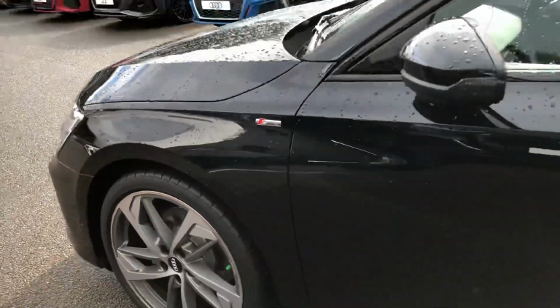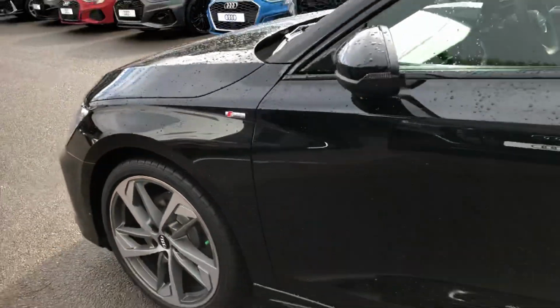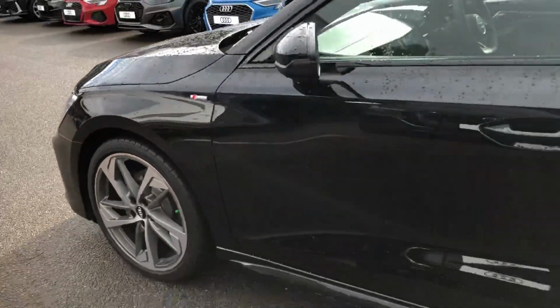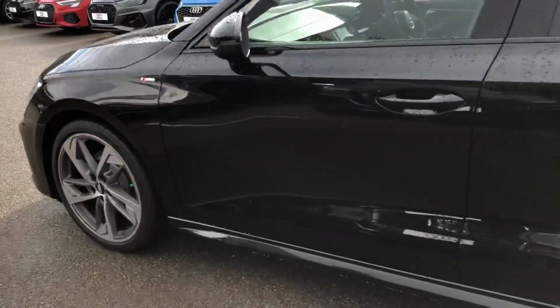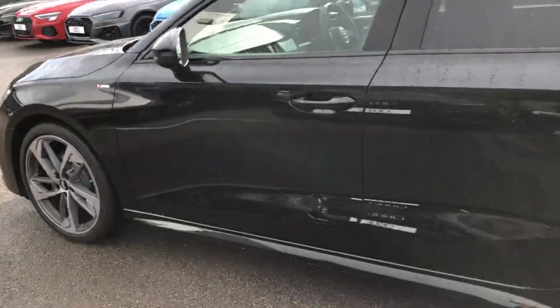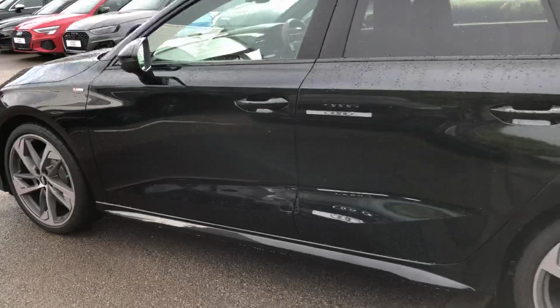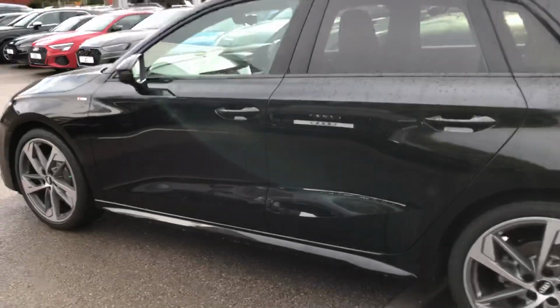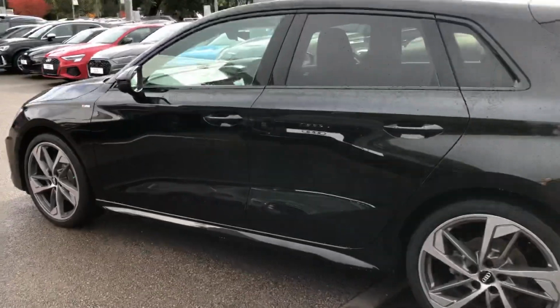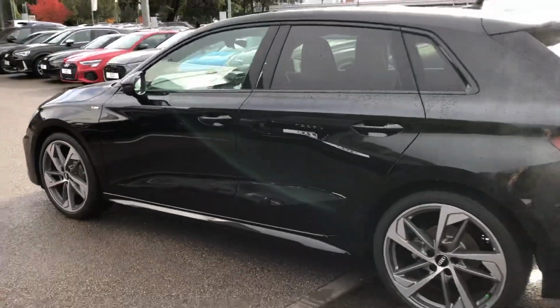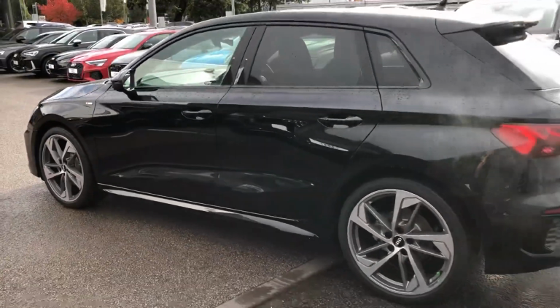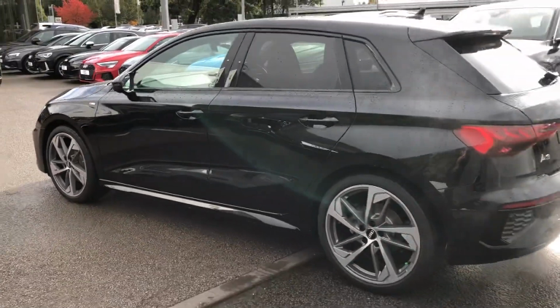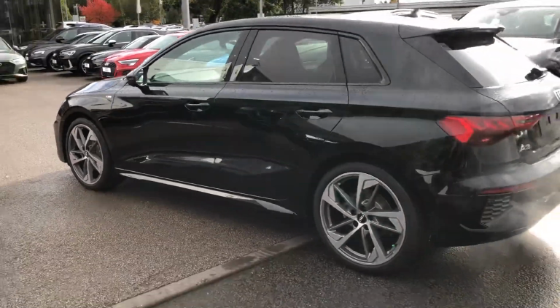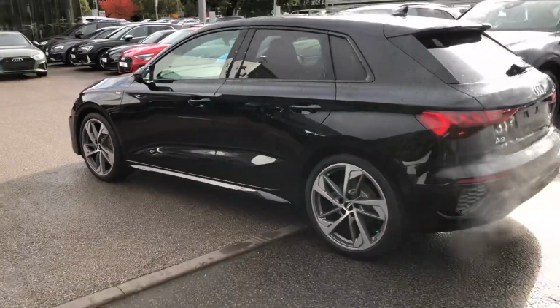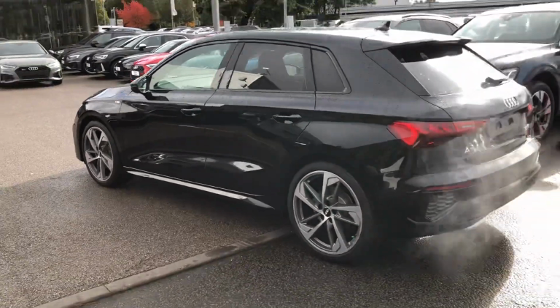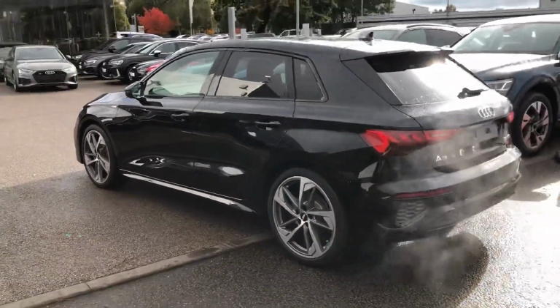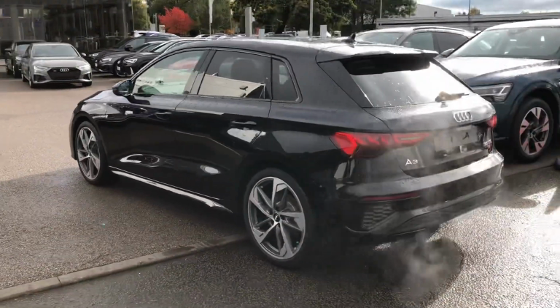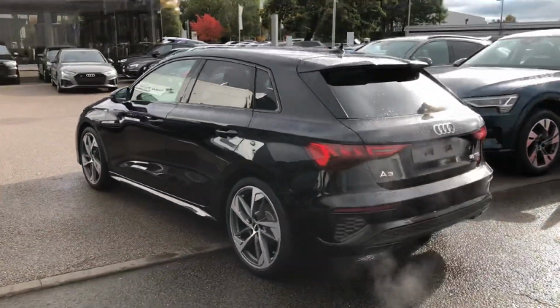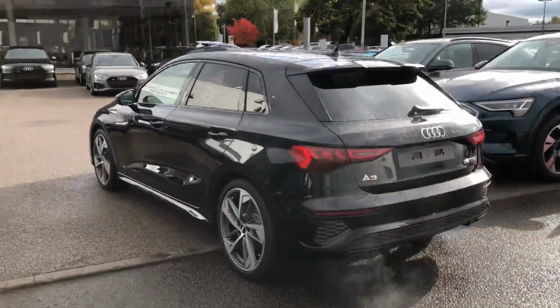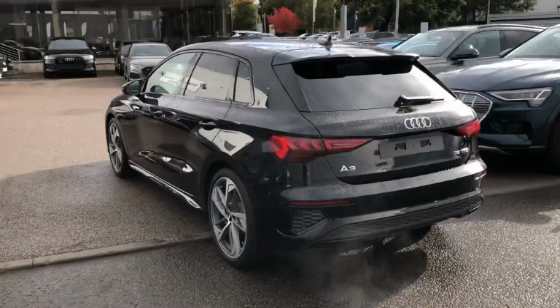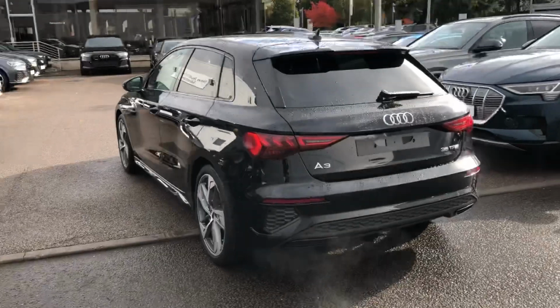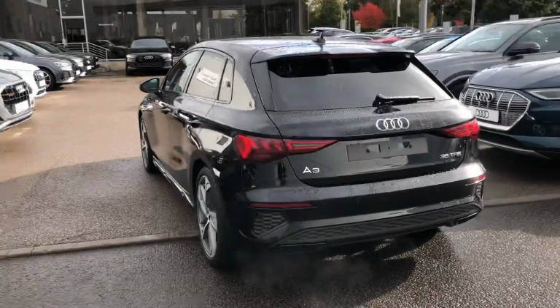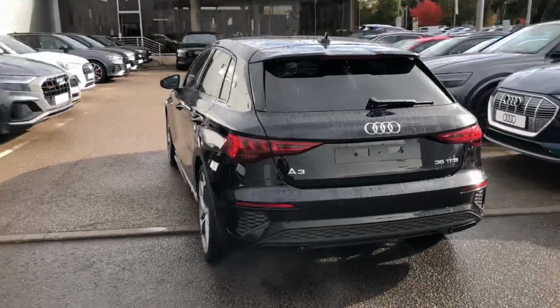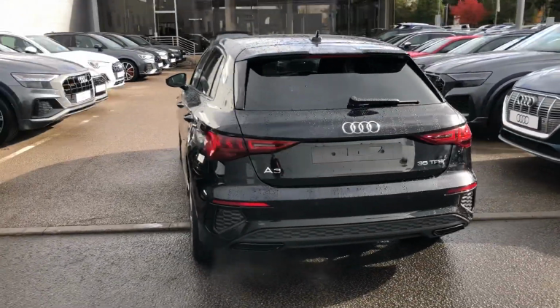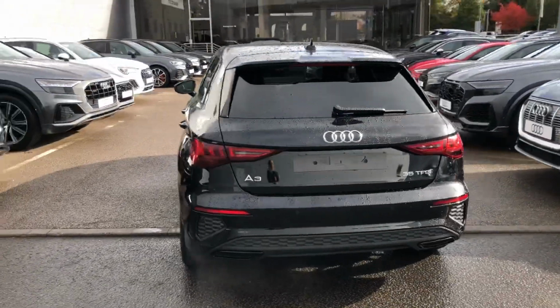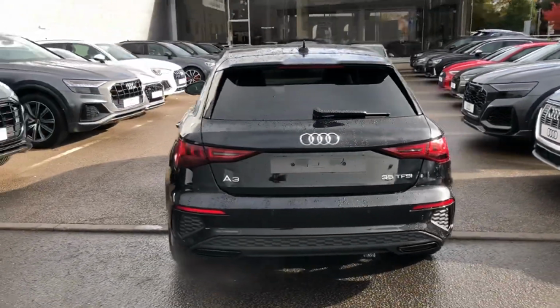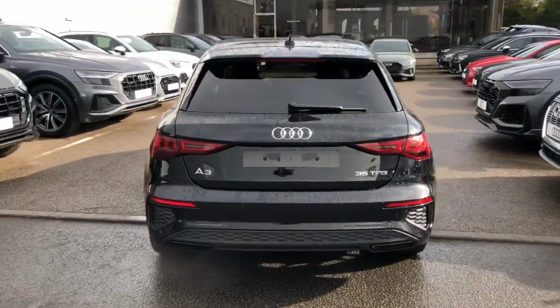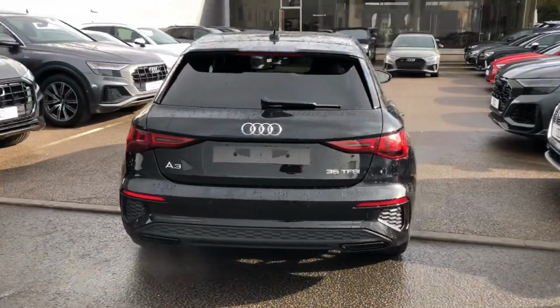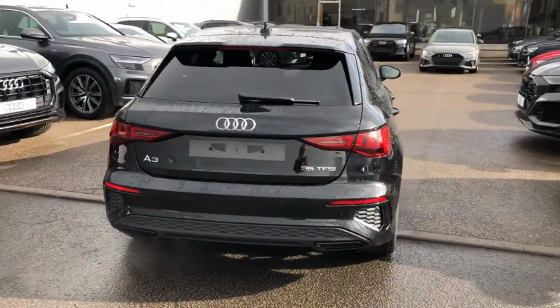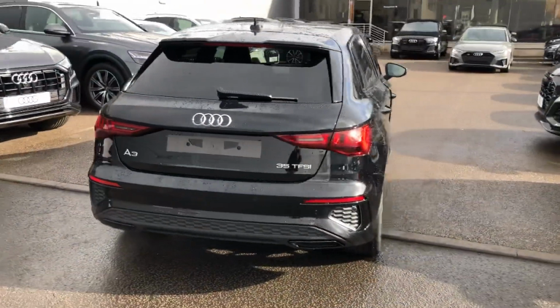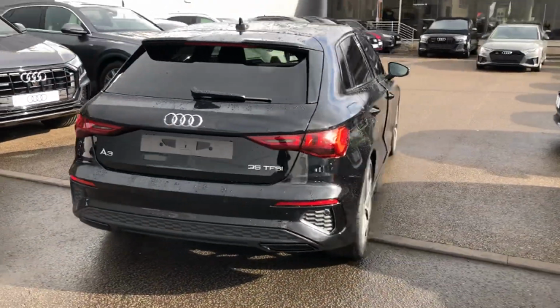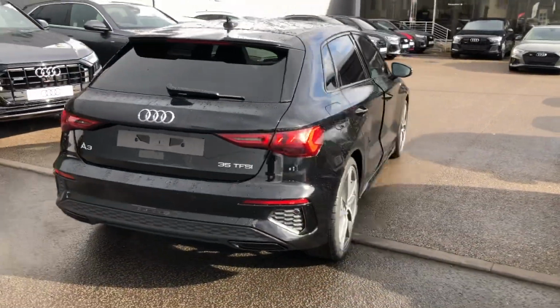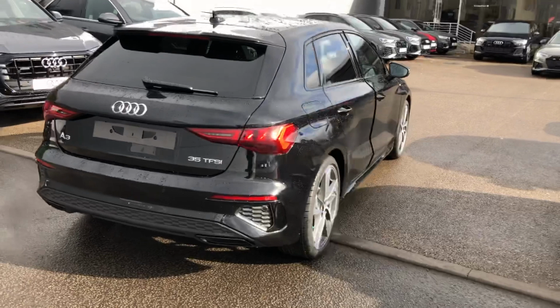Privacy glass from the B pillar backwards with the LED rear lights and dynamic indicators and the rear parking sensors.